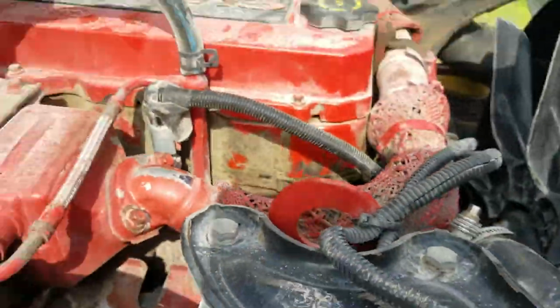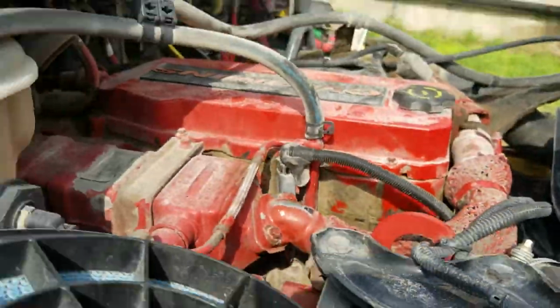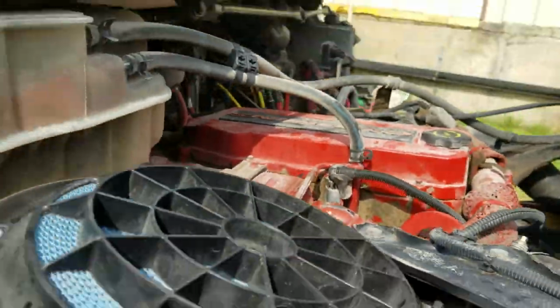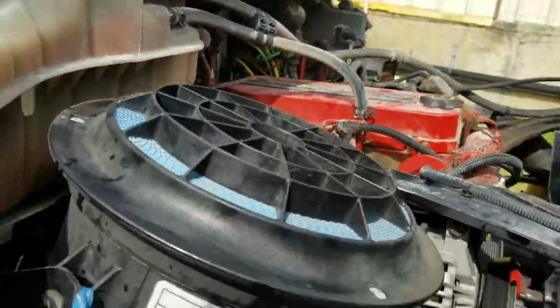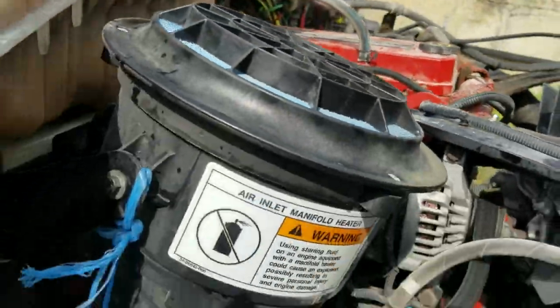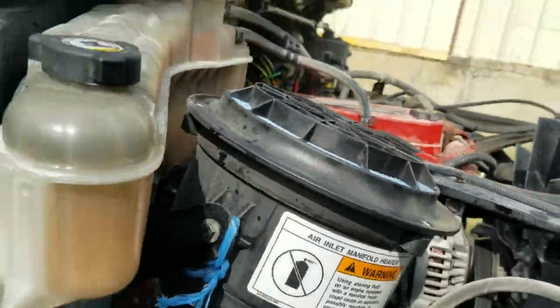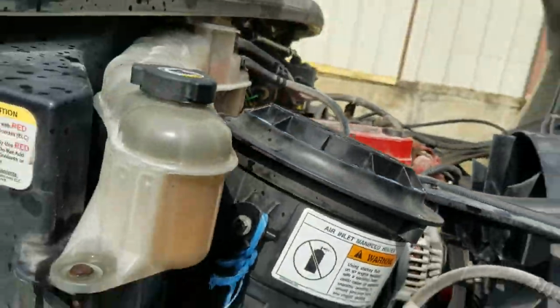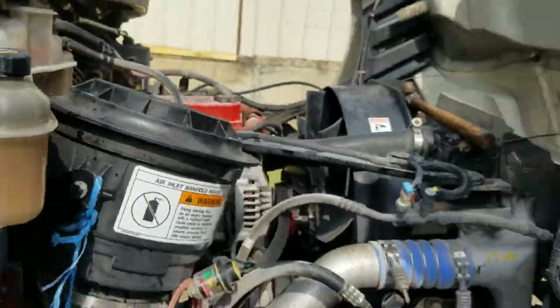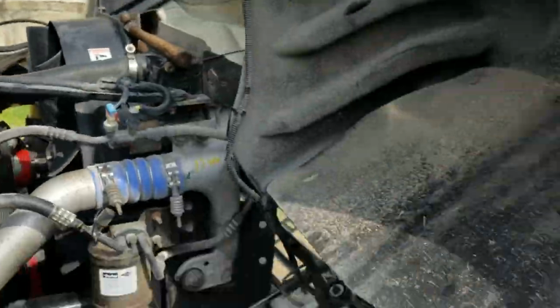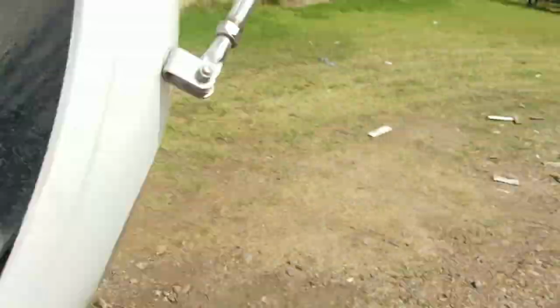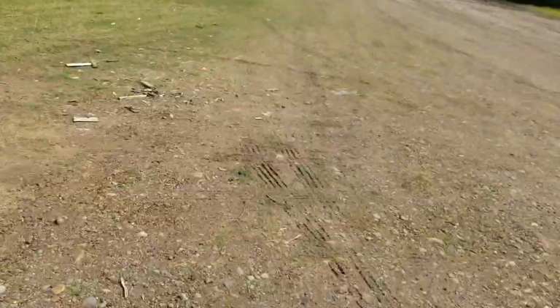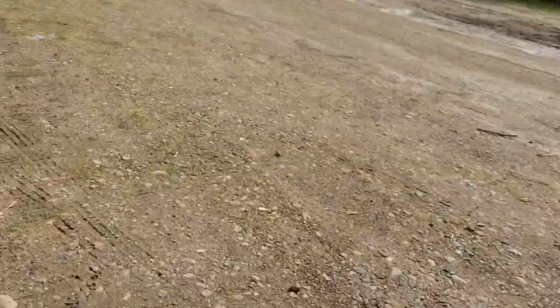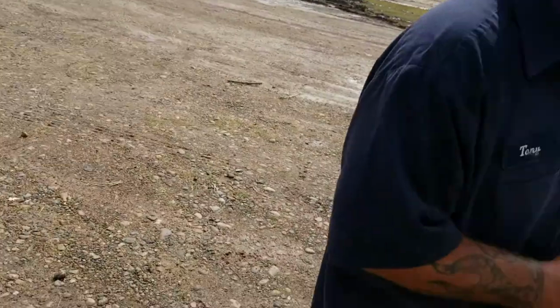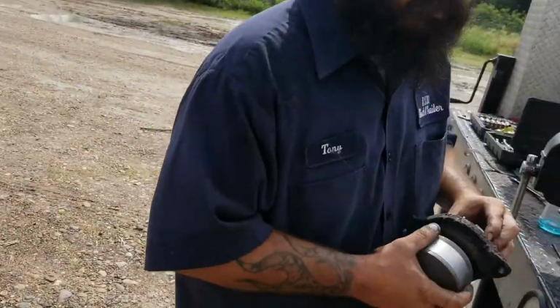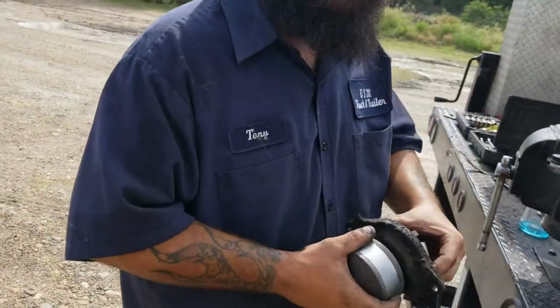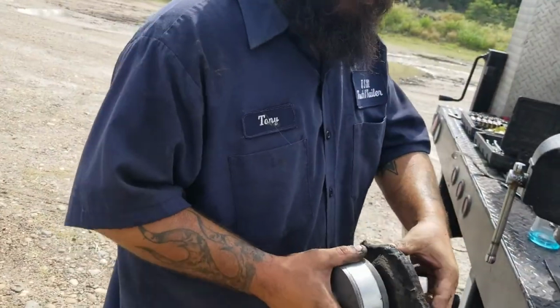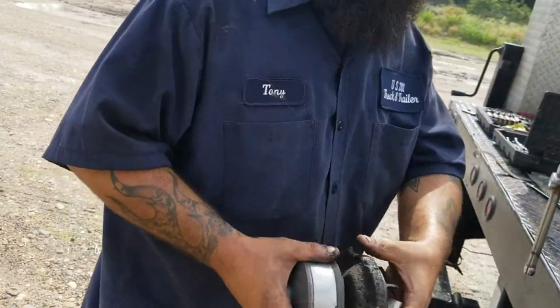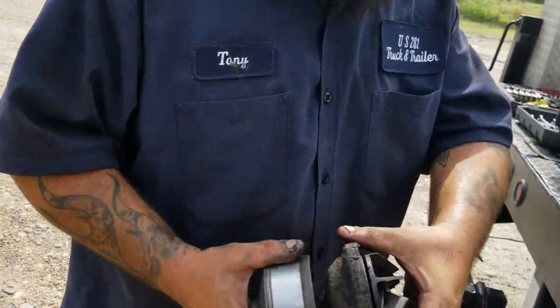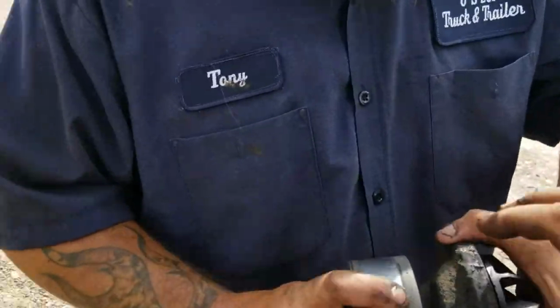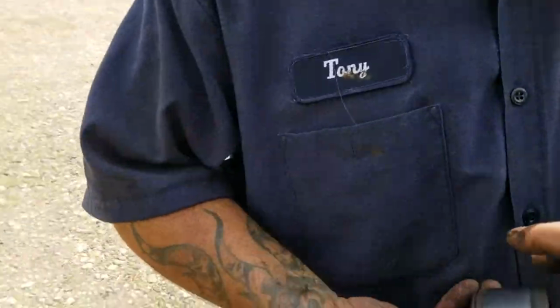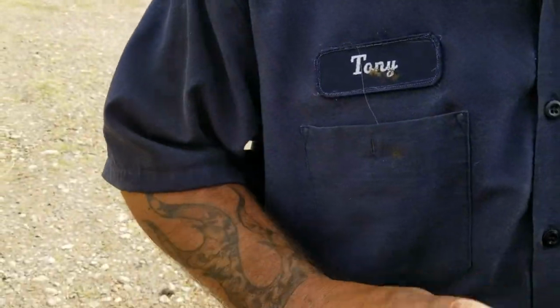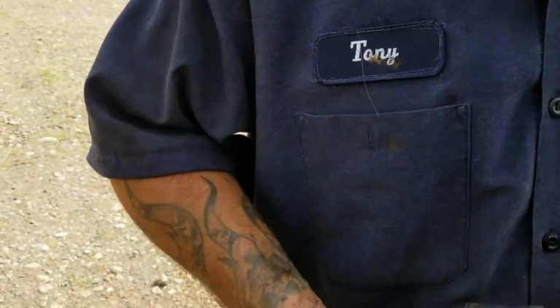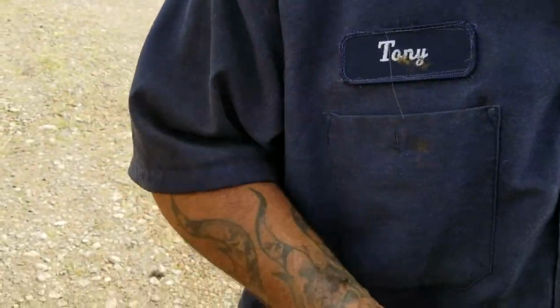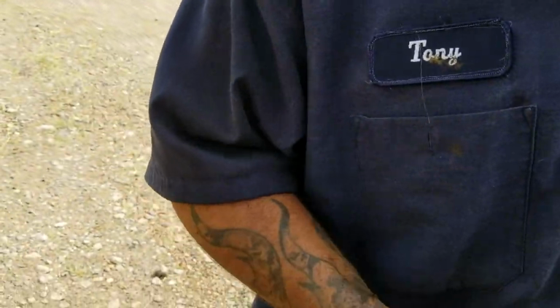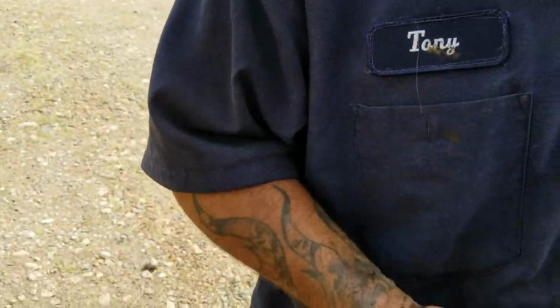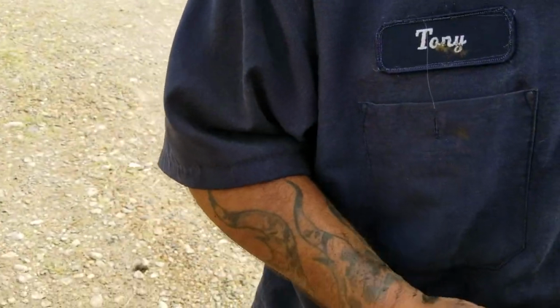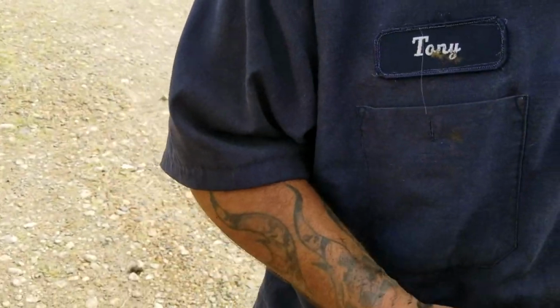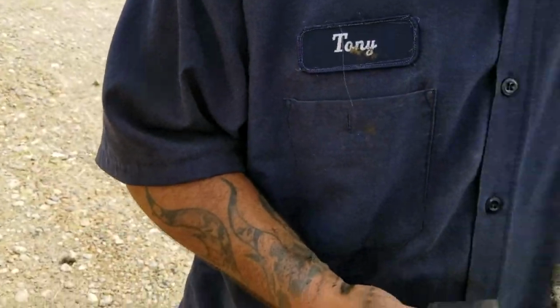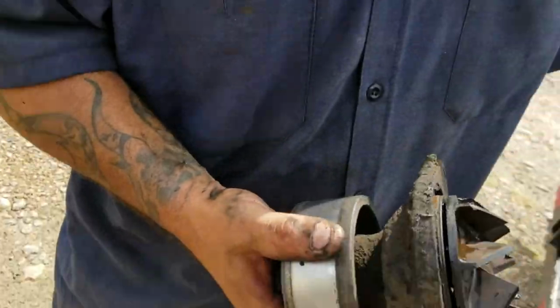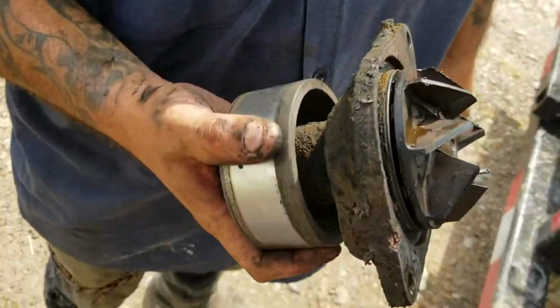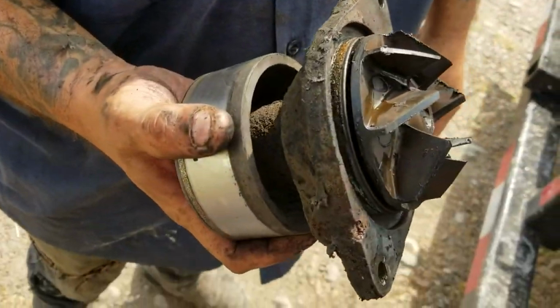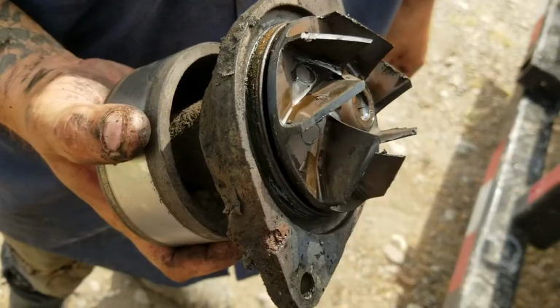We pulled off the water pump and we're testing the water pump.